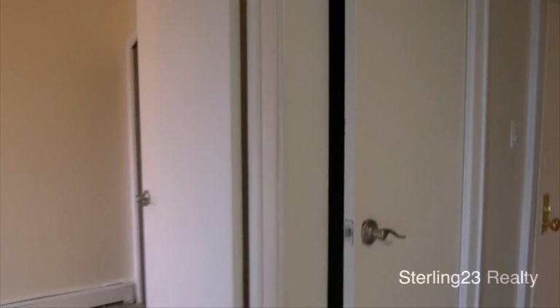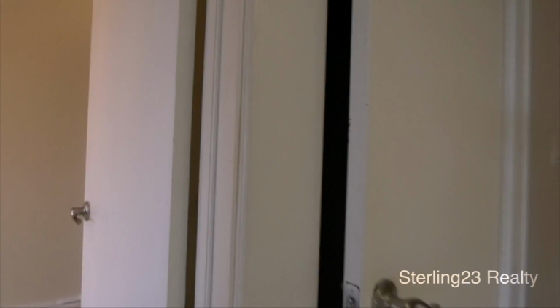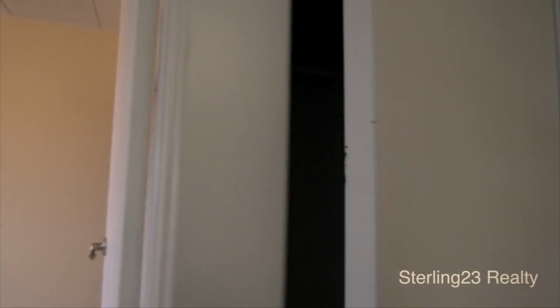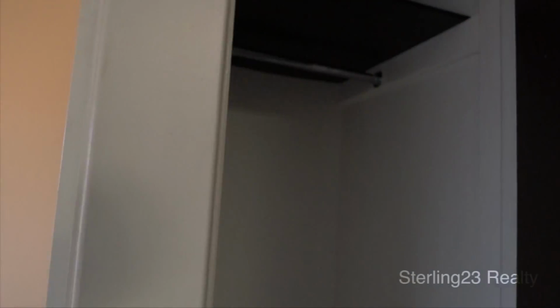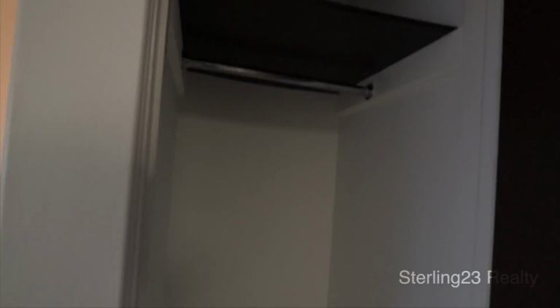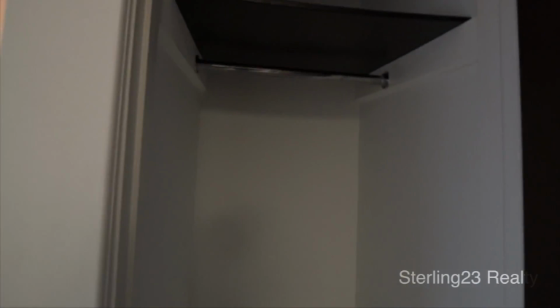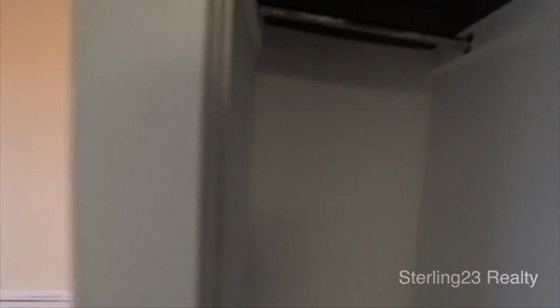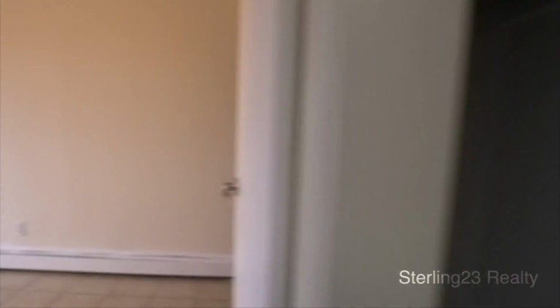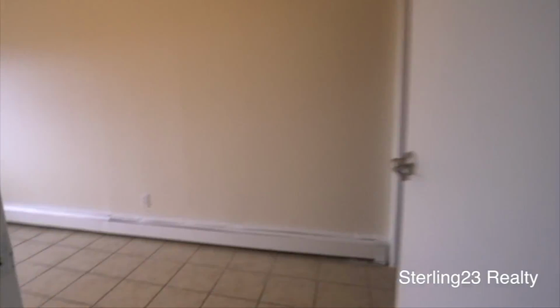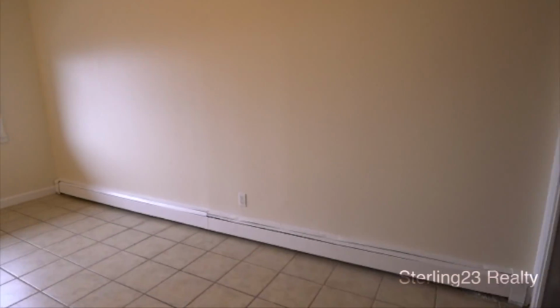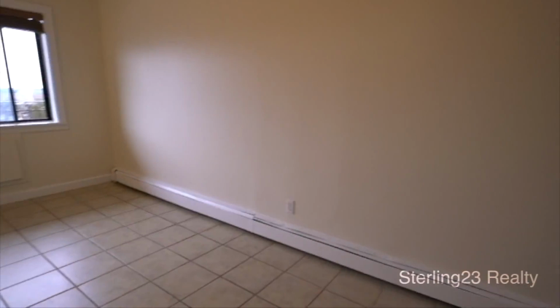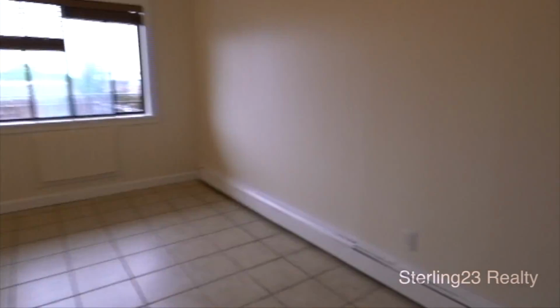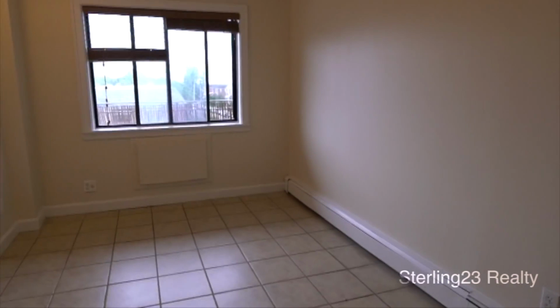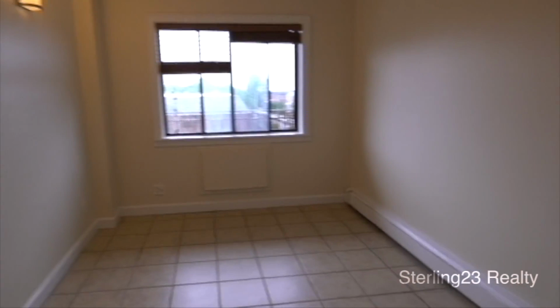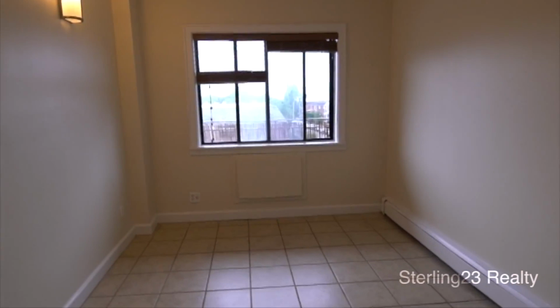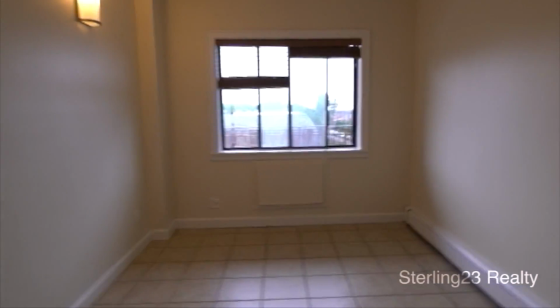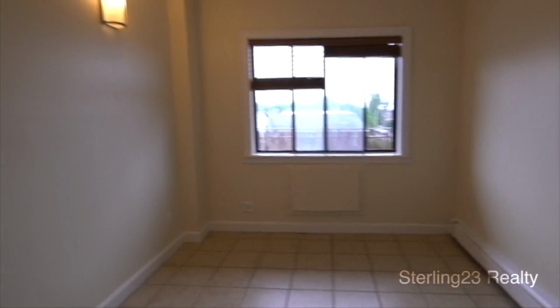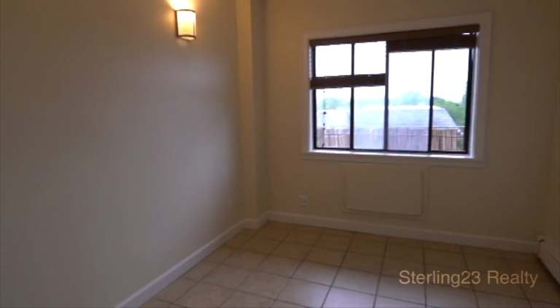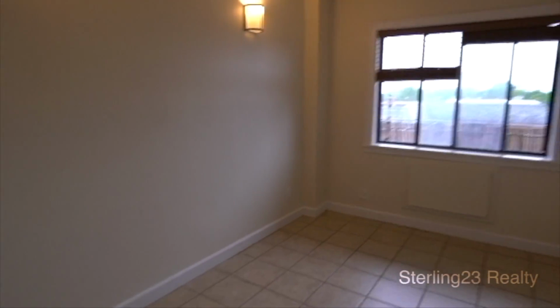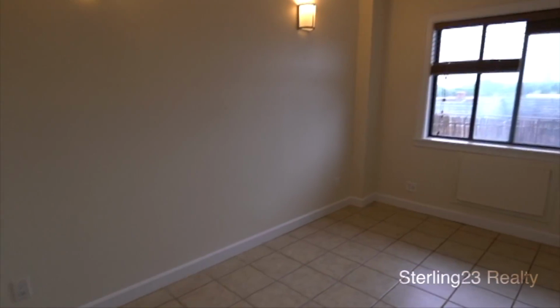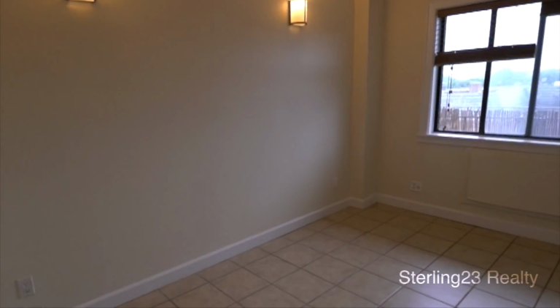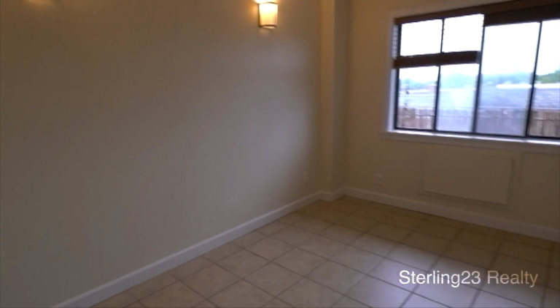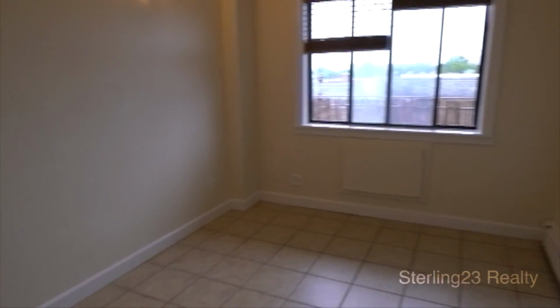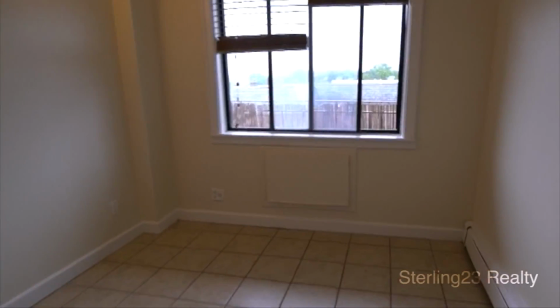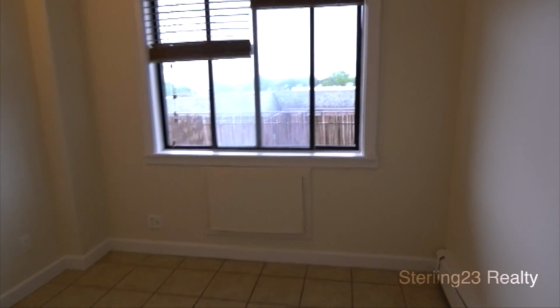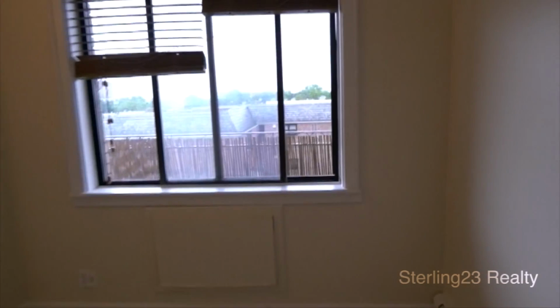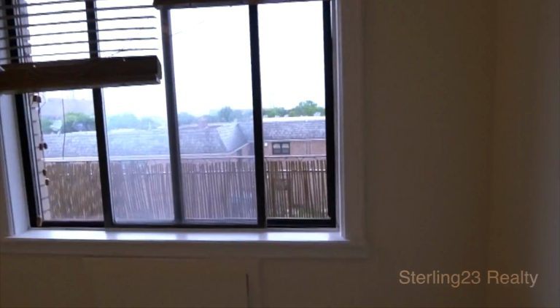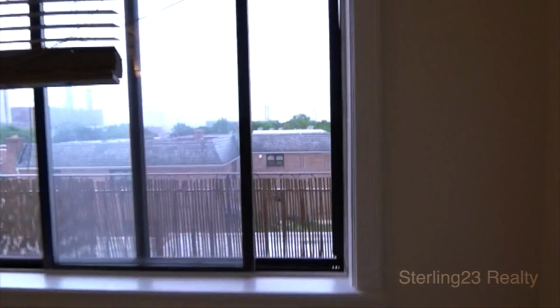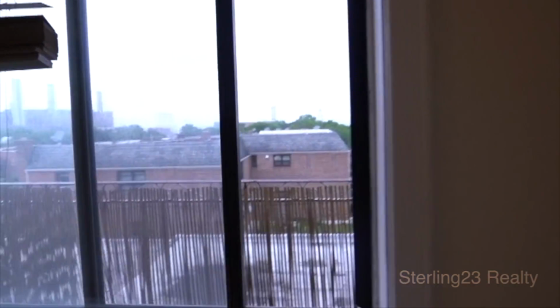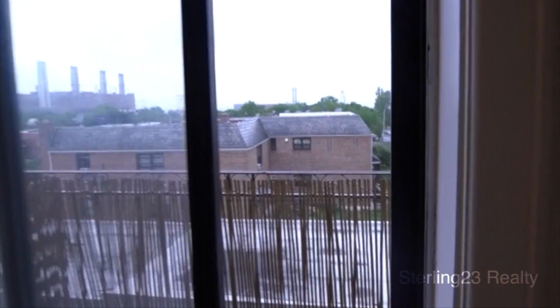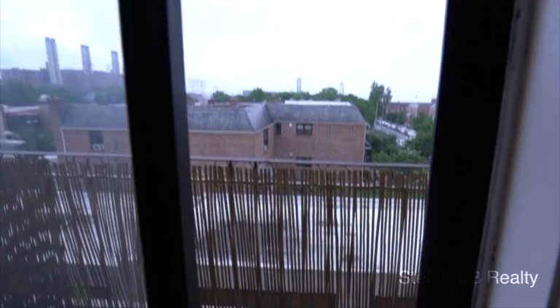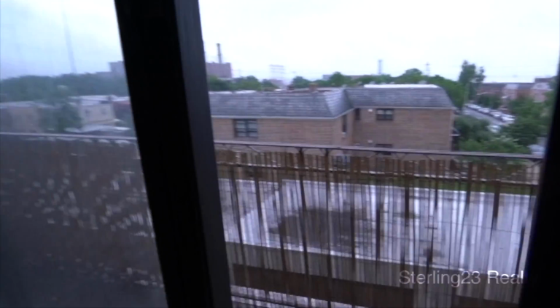You have a closet here — full closet, very large. You have a bedroom here; you can put a queen size bed easily, or full size. Nice window overlooking the balcony.